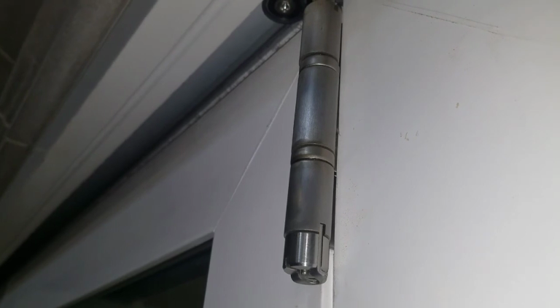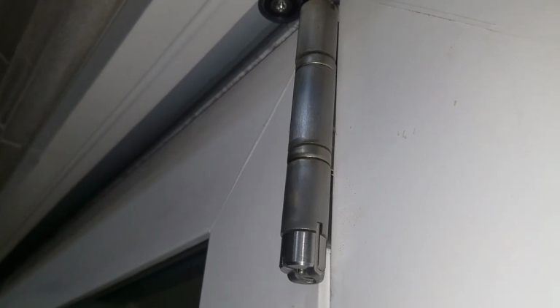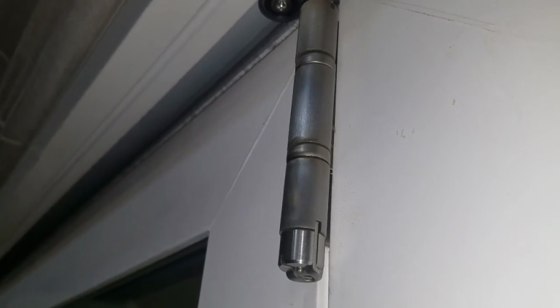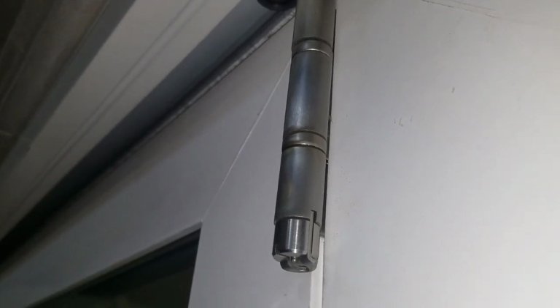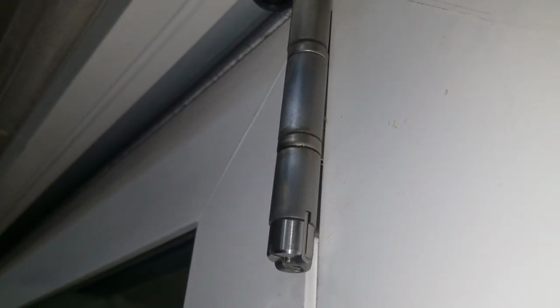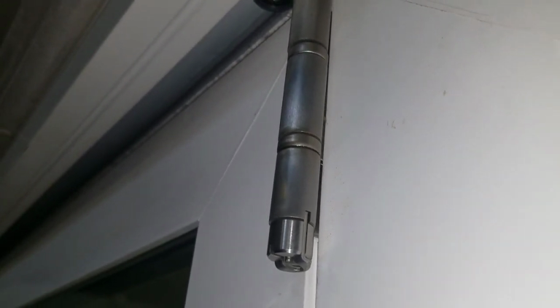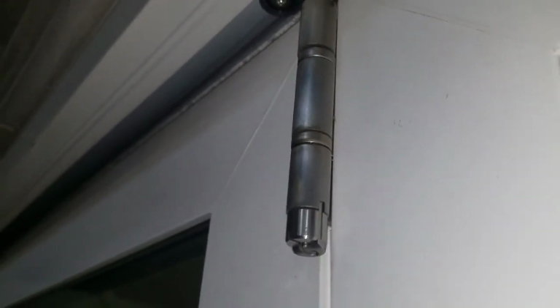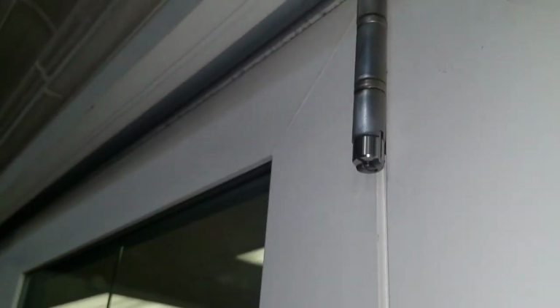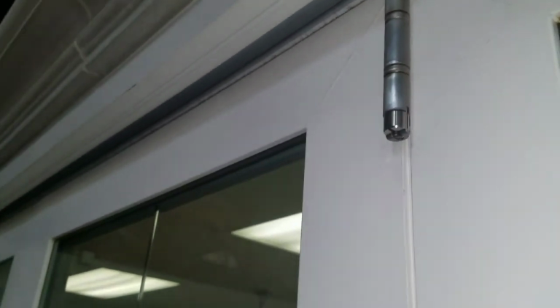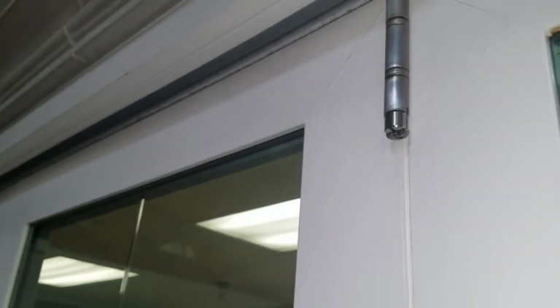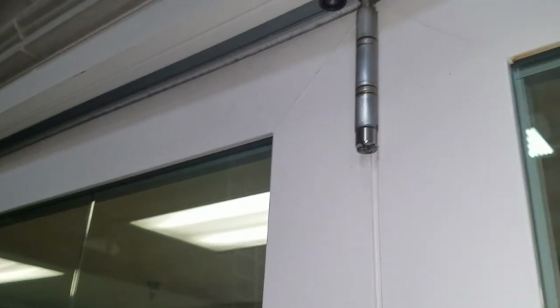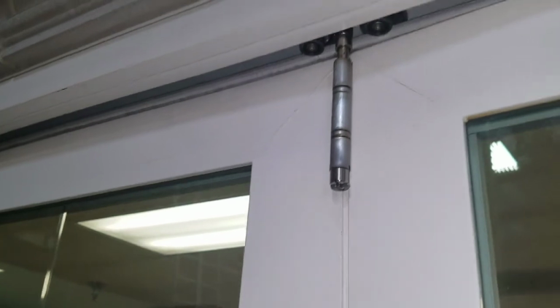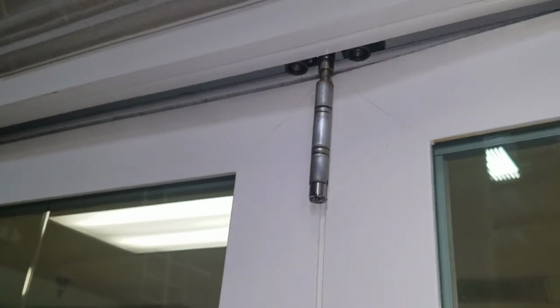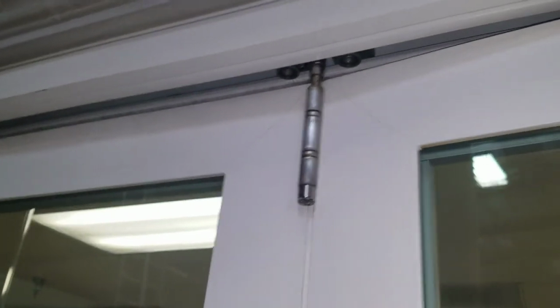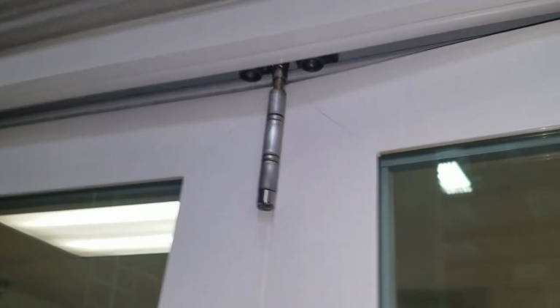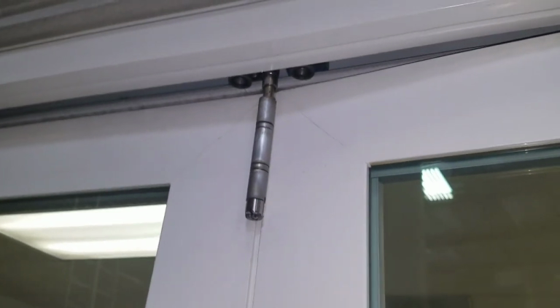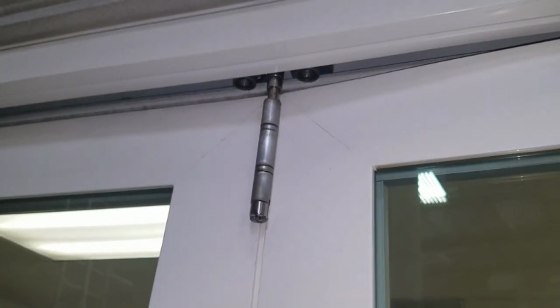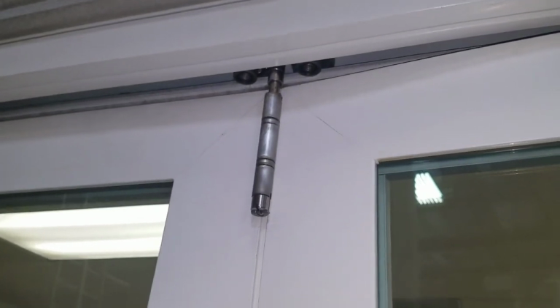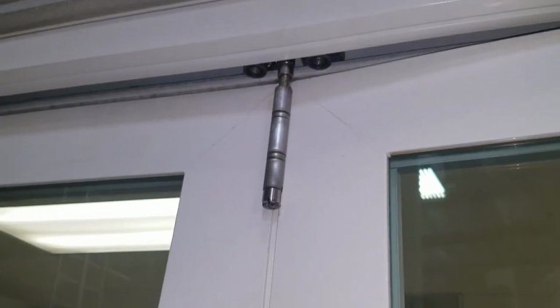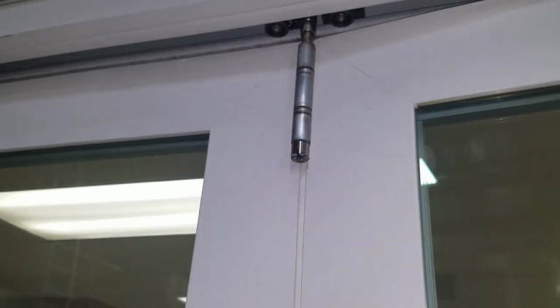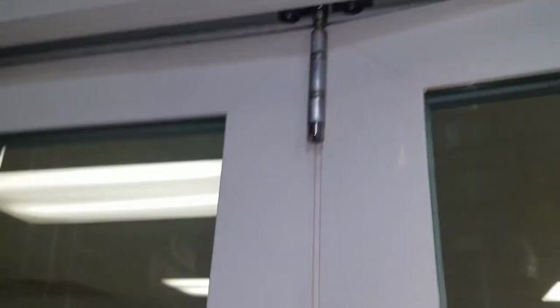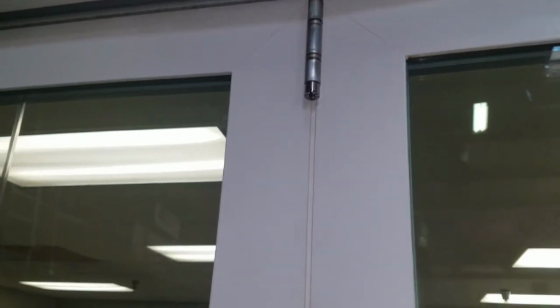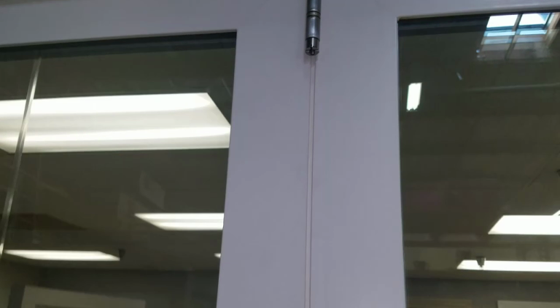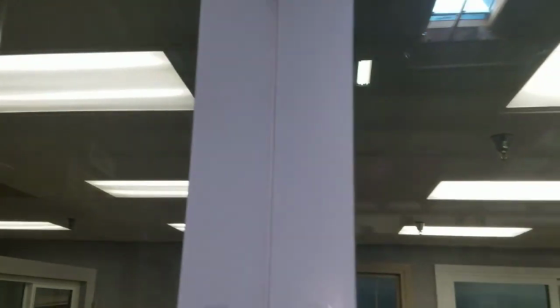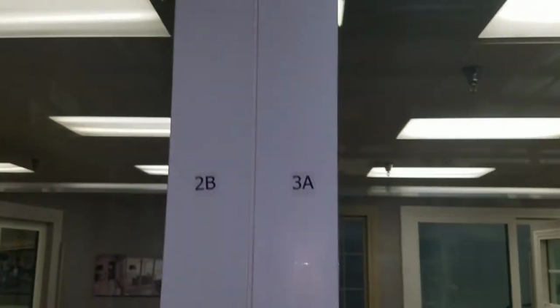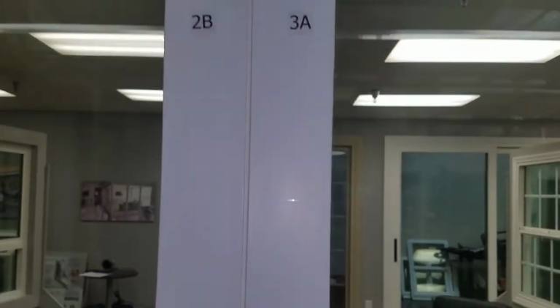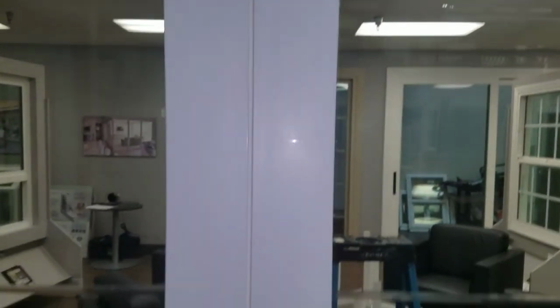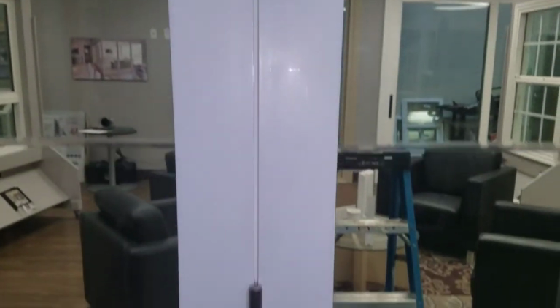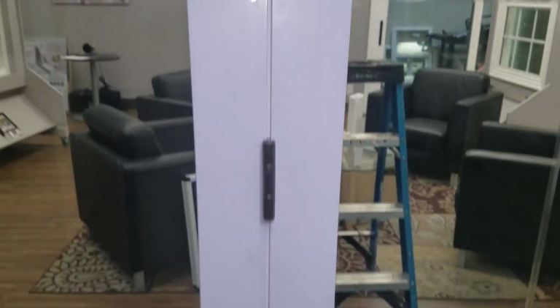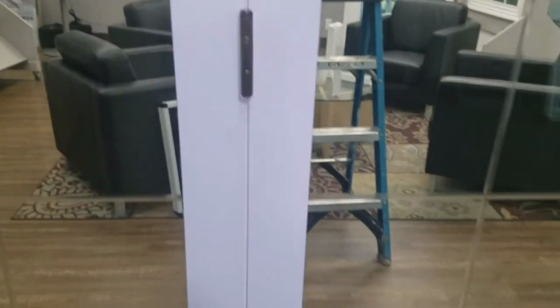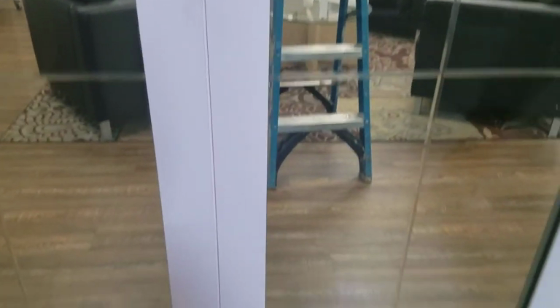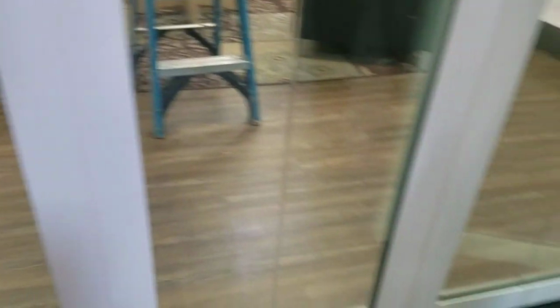Turn the adjustment a half turn at a time. Turning it to the right raises the door panels if they're dragging on the bottom; turning it to the left lowers them if they're rubbing on top.